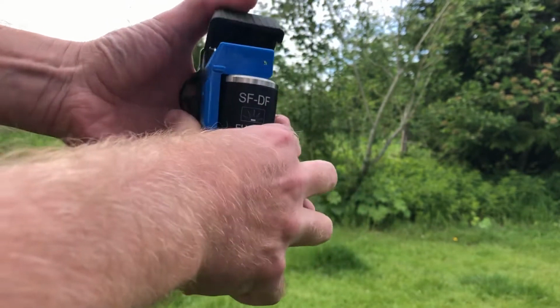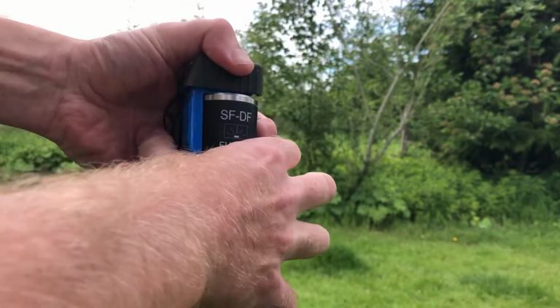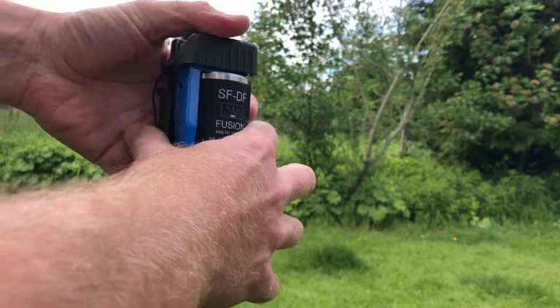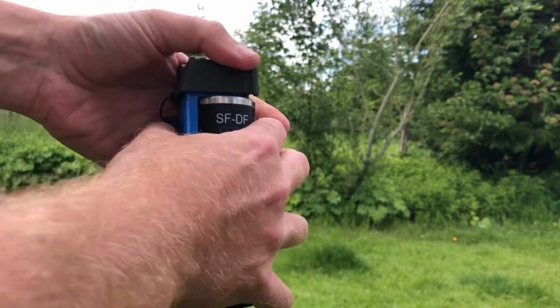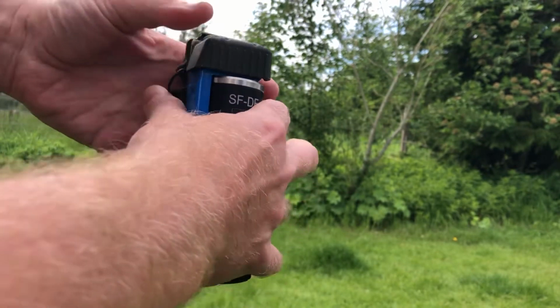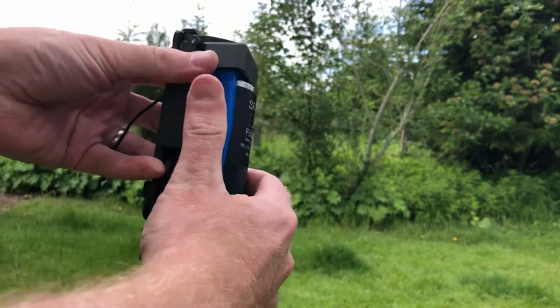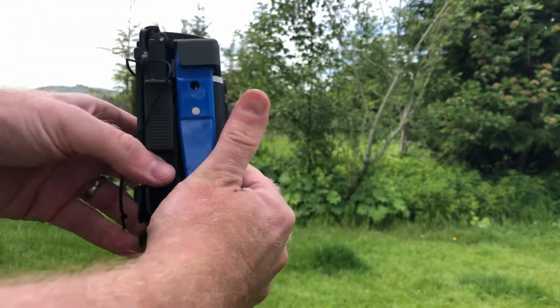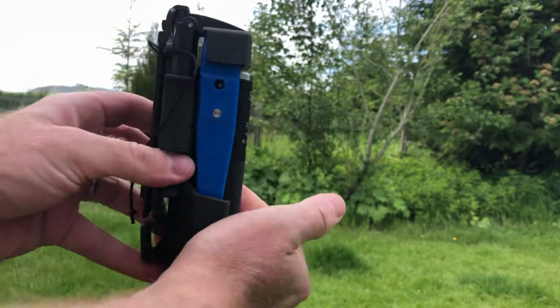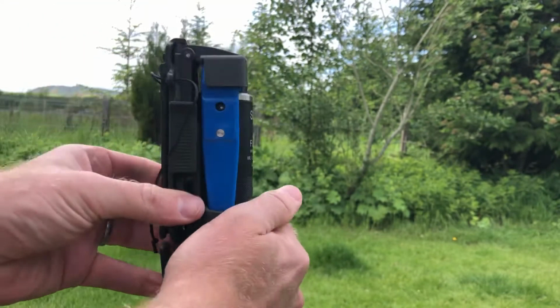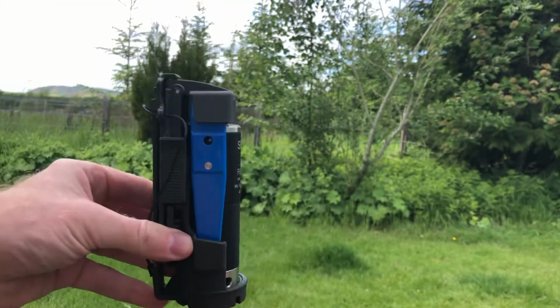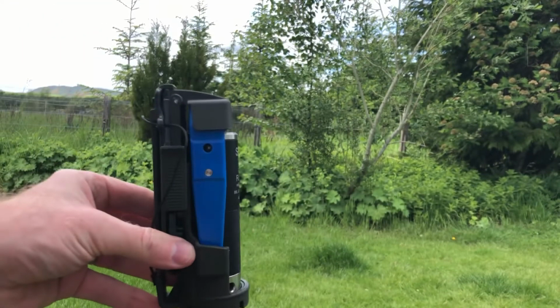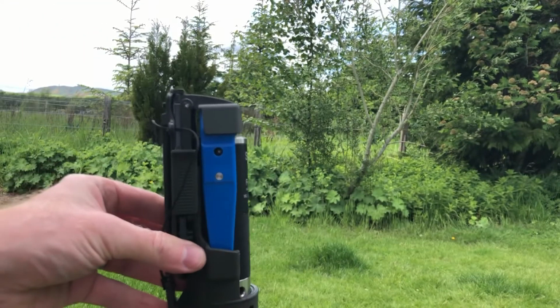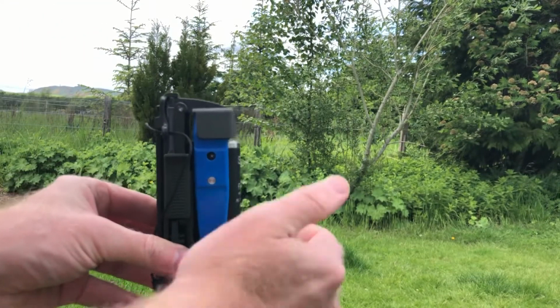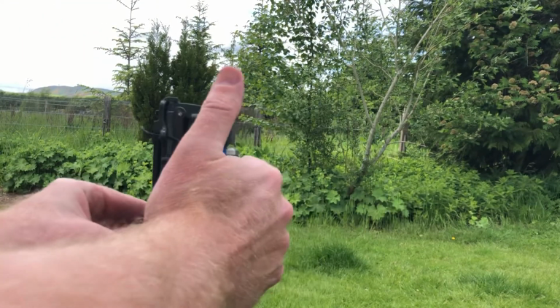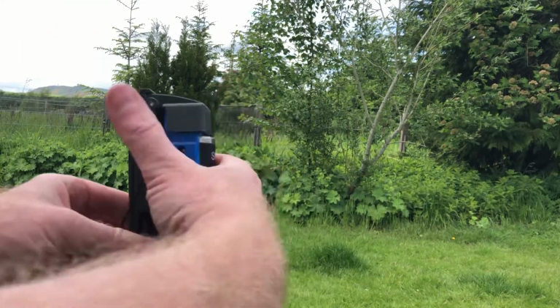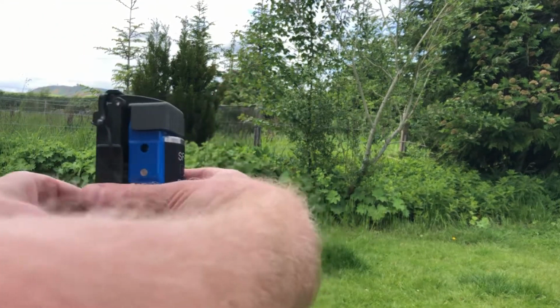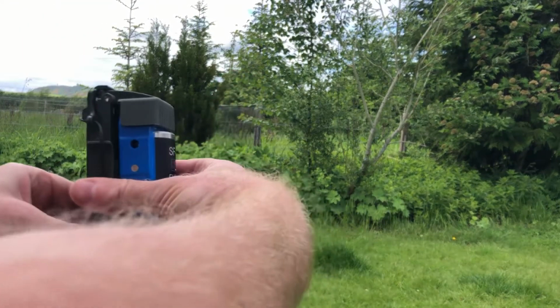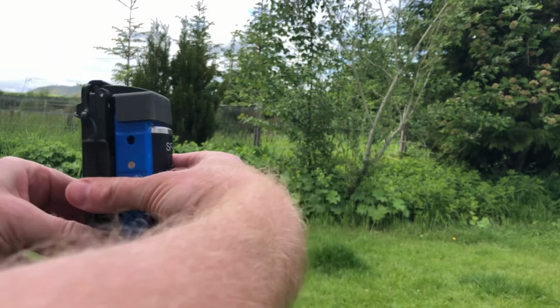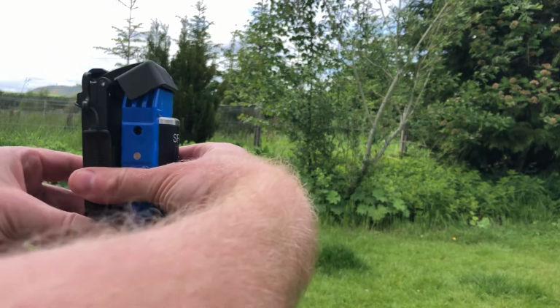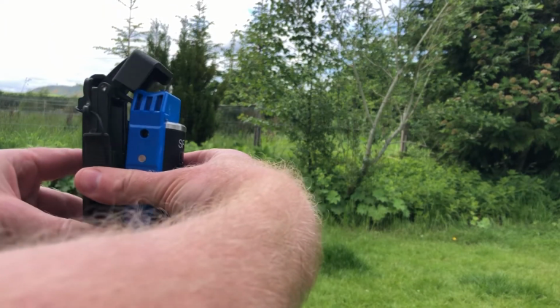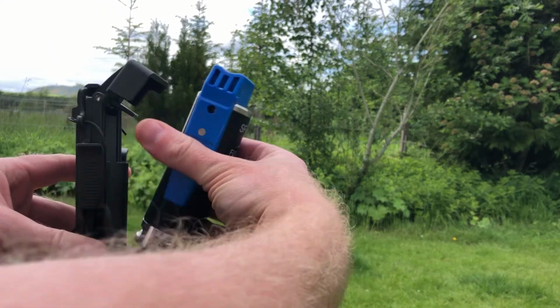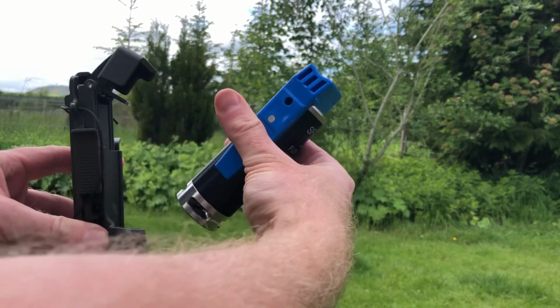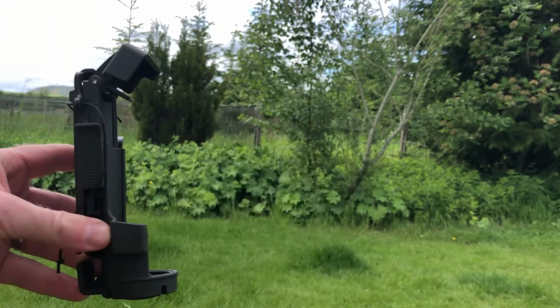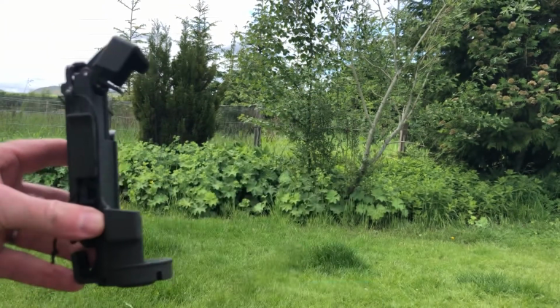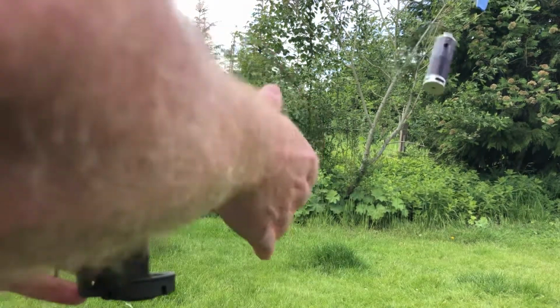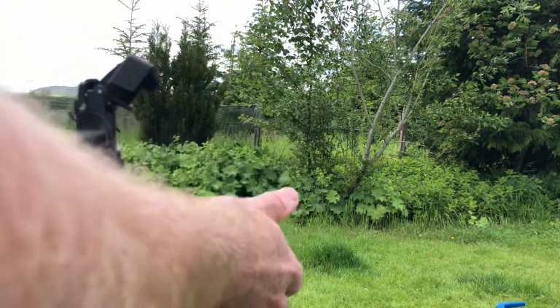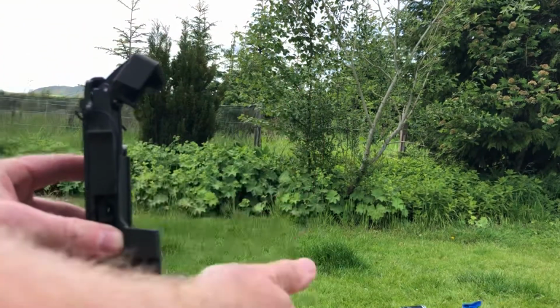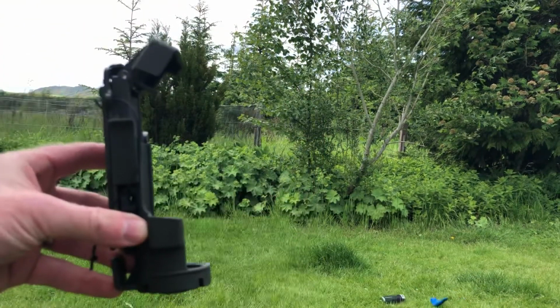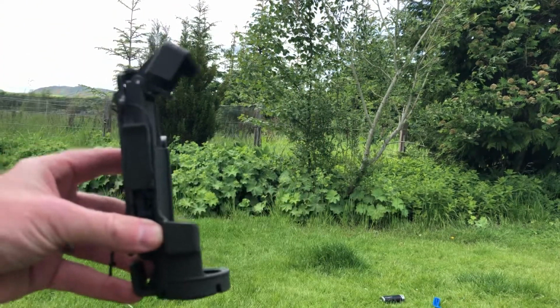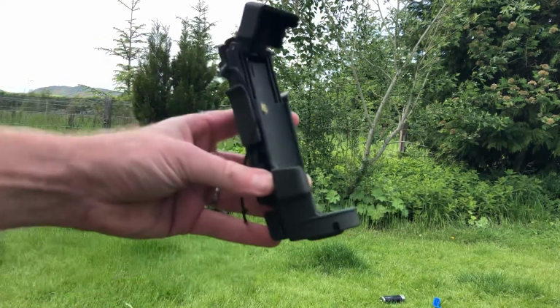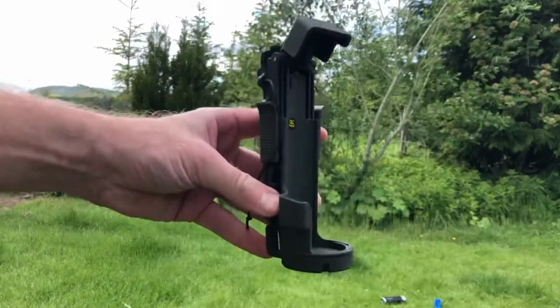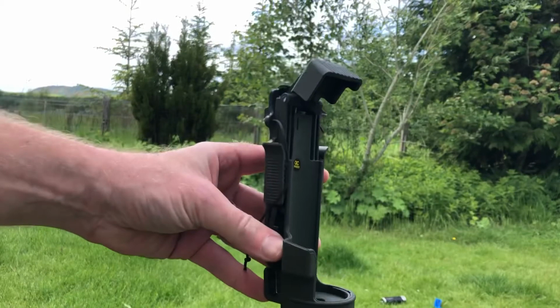To demonstrate: you would grip the grenade, press the levers, throw the grenade, and off it goes. Simple as that.